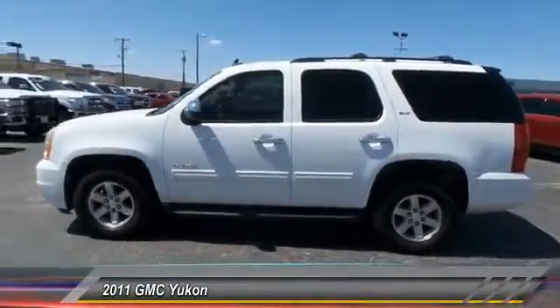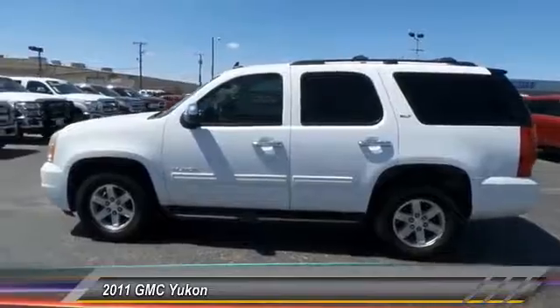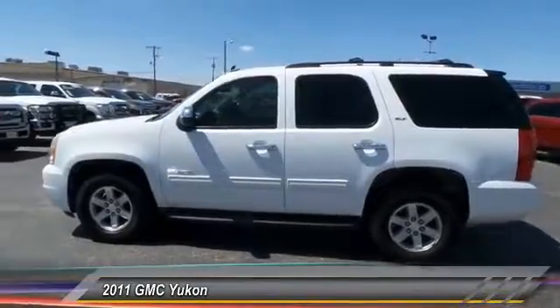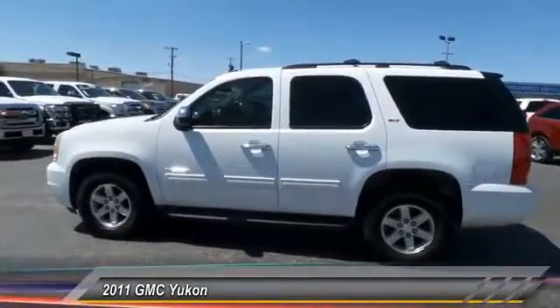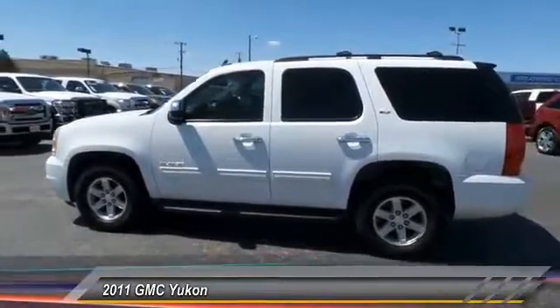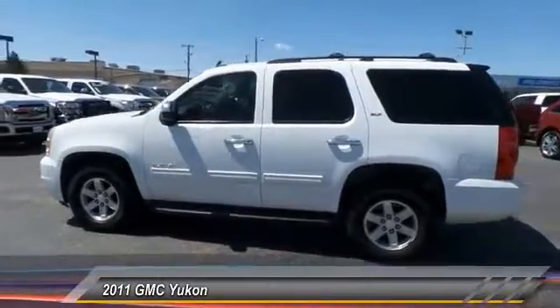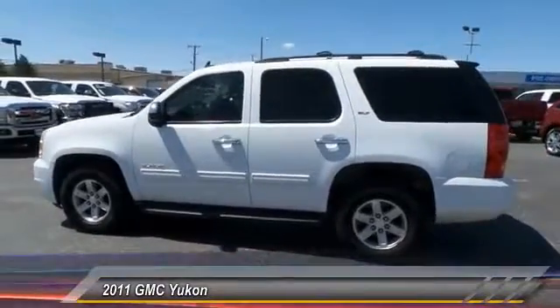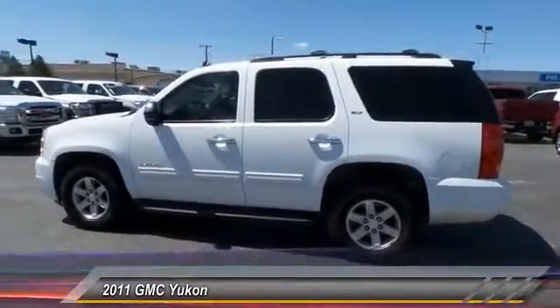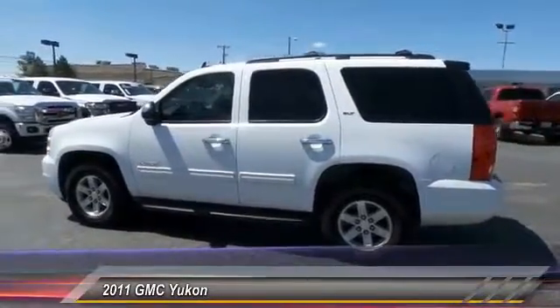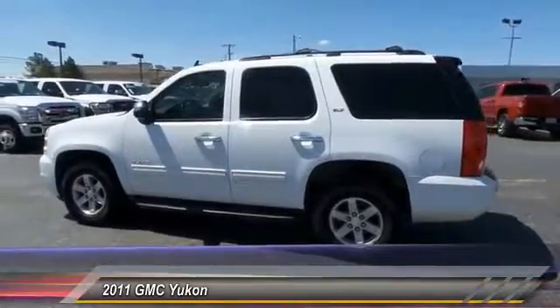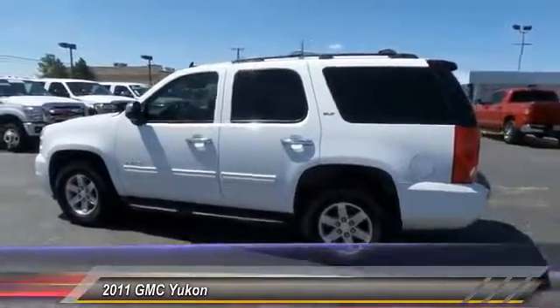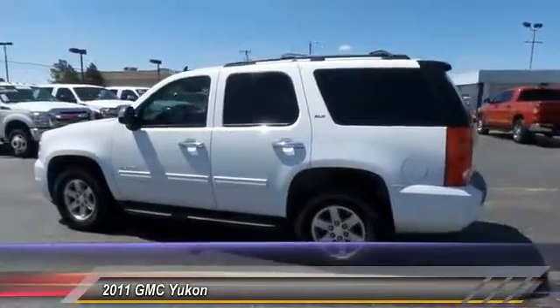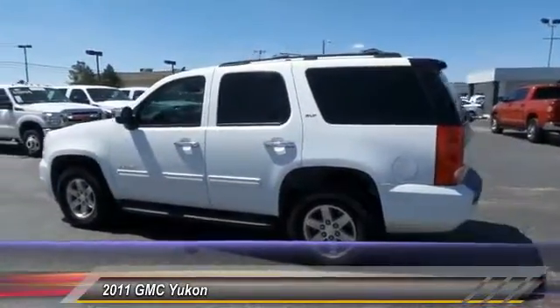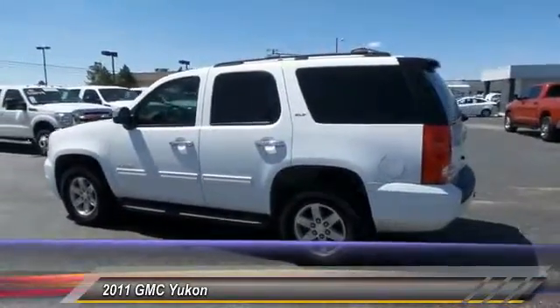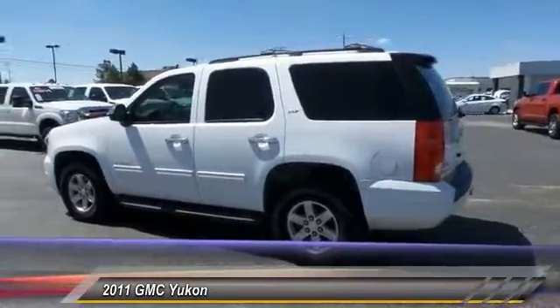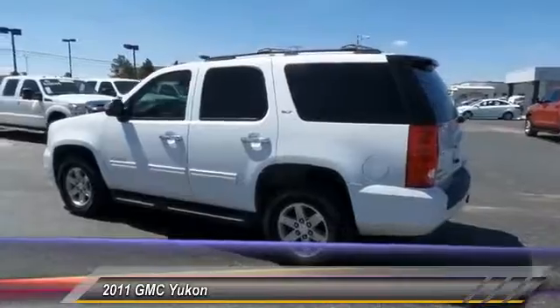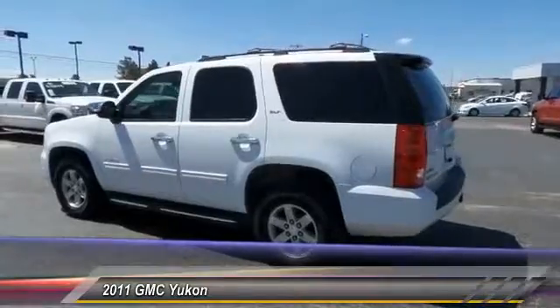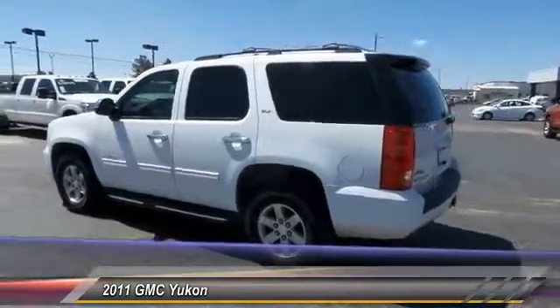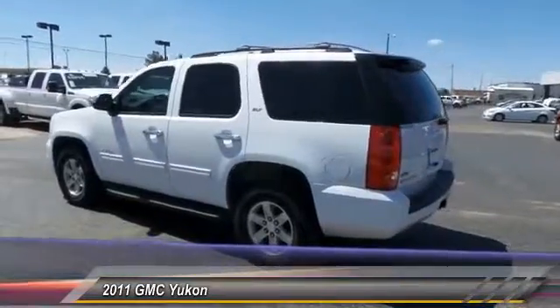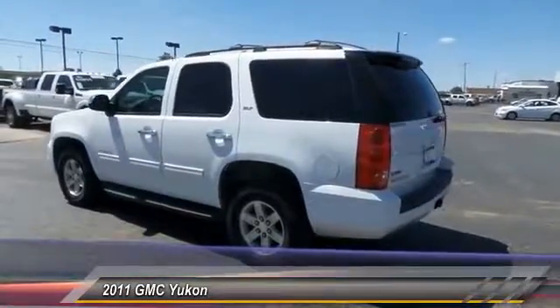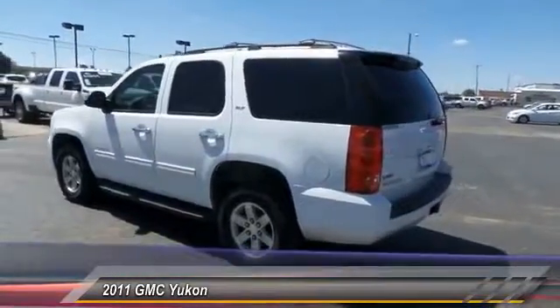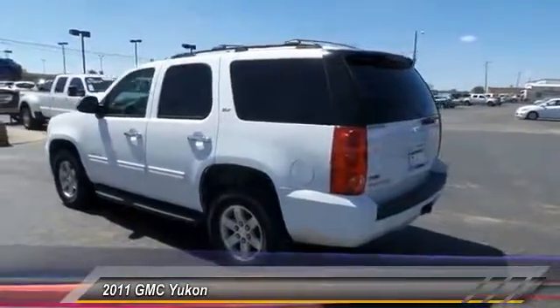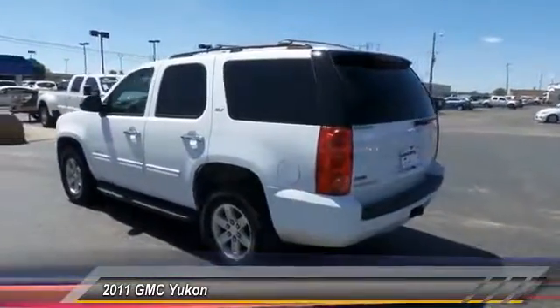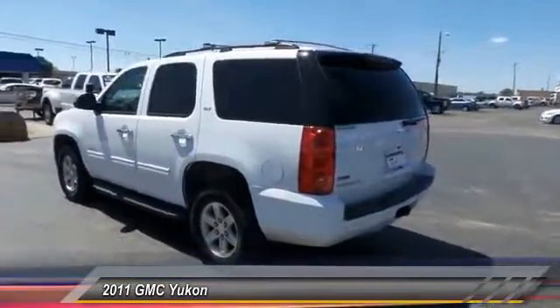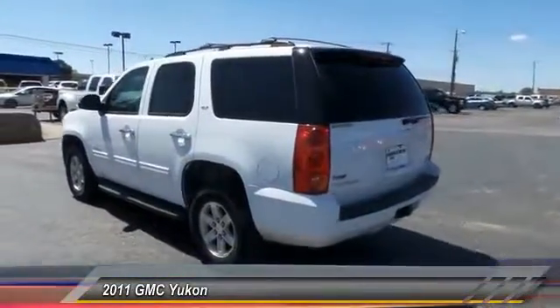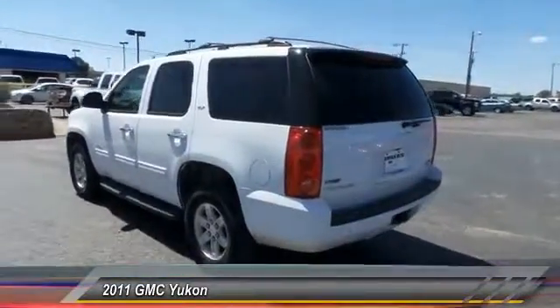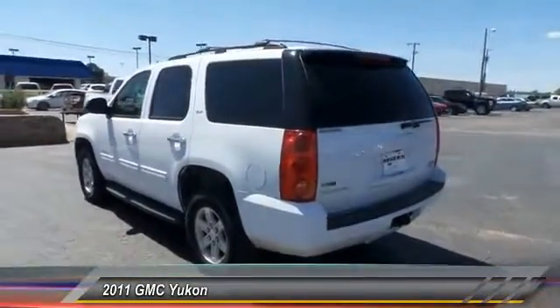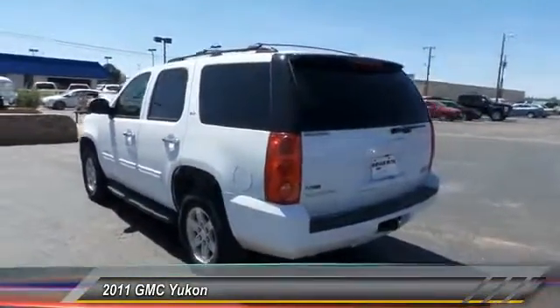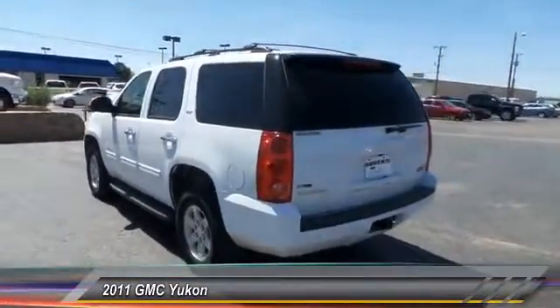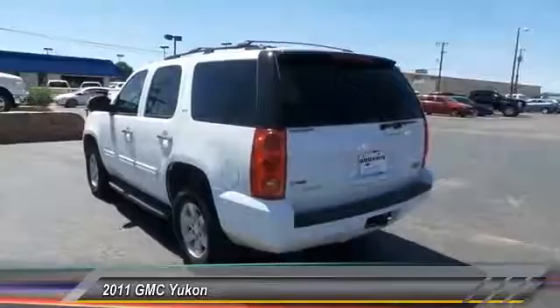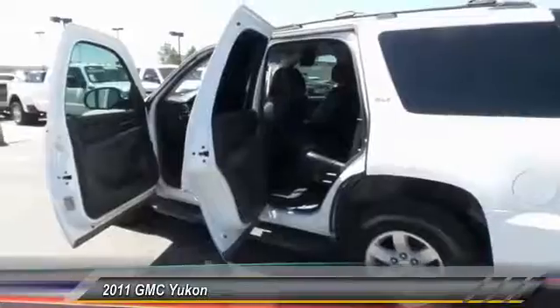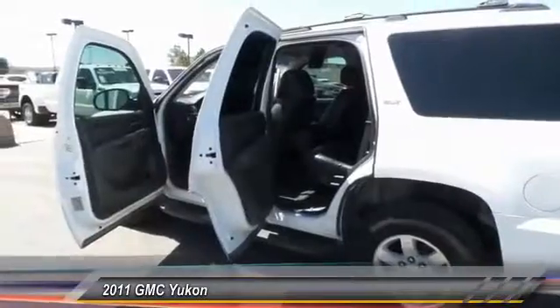Boasting a Vortec engine with active fuel management and flex fuel, Yukon is agile and capable. And it's priced below $30,000. This vehicle has less than 70,000 miles.